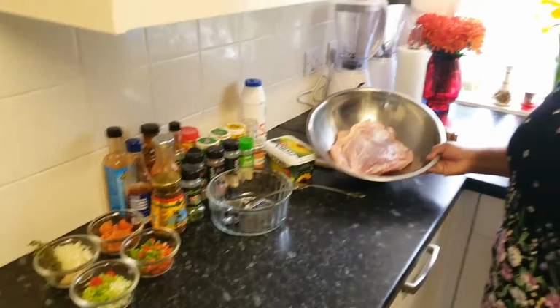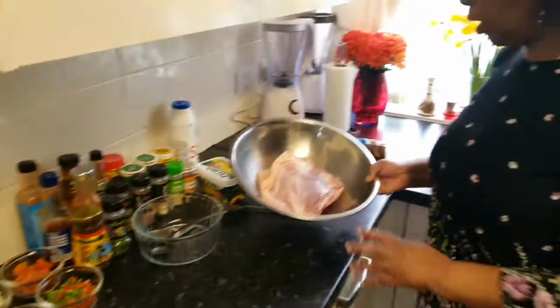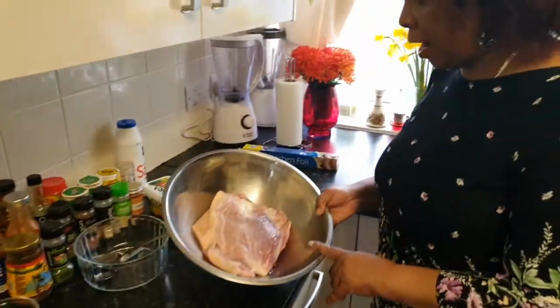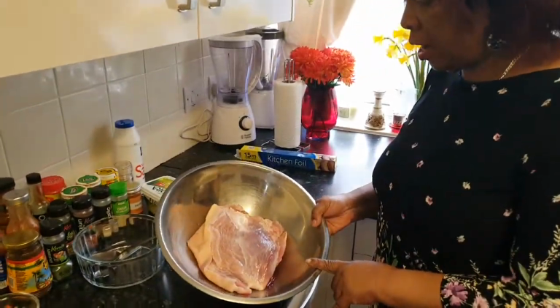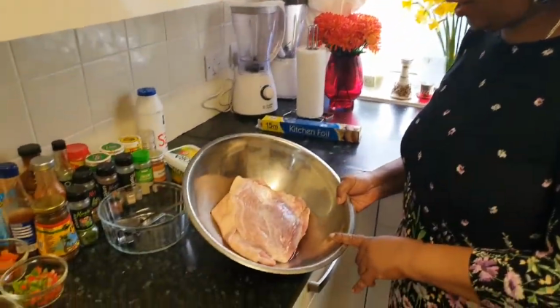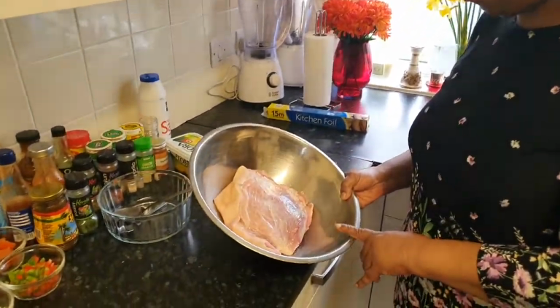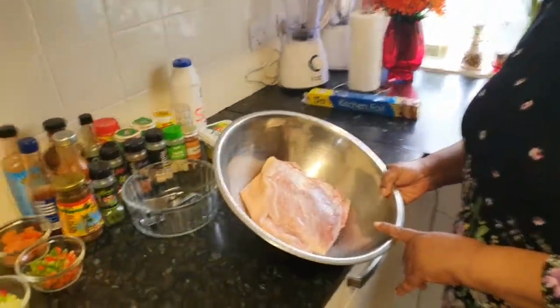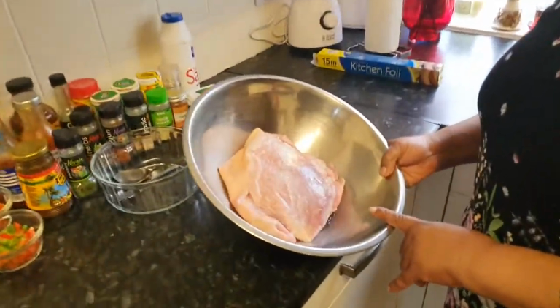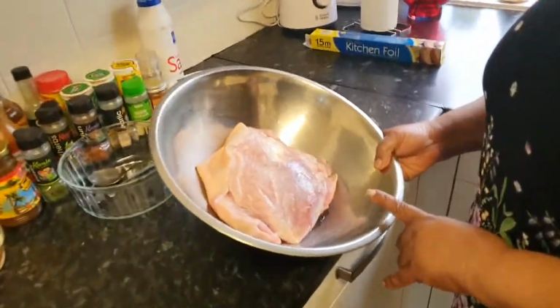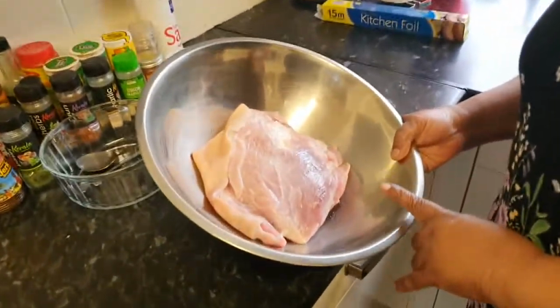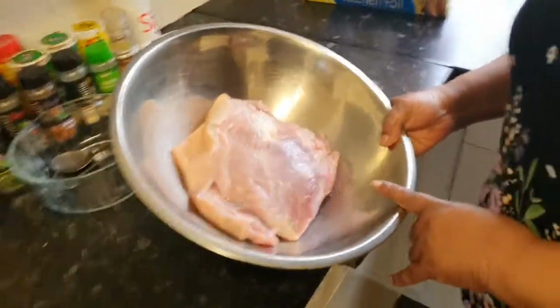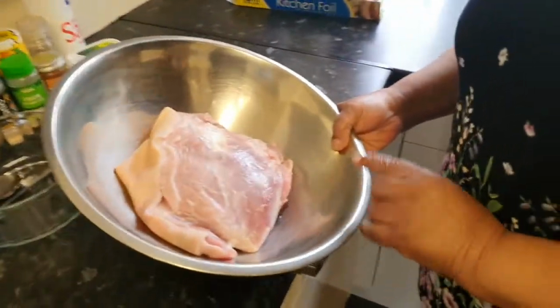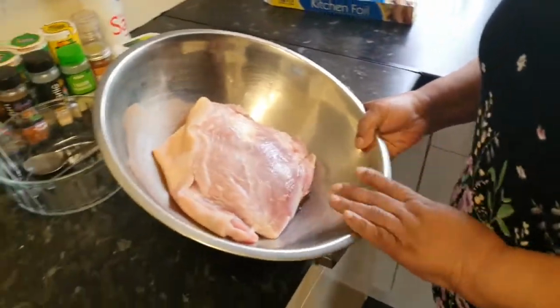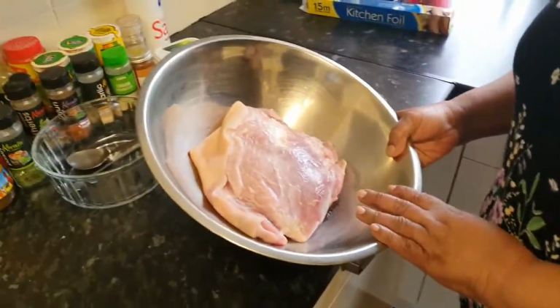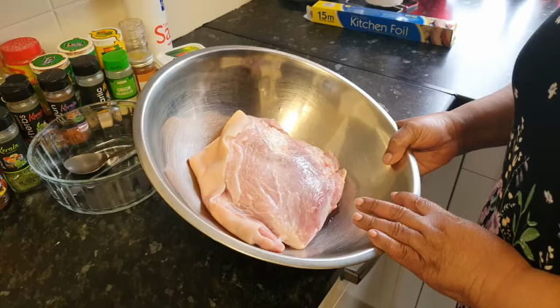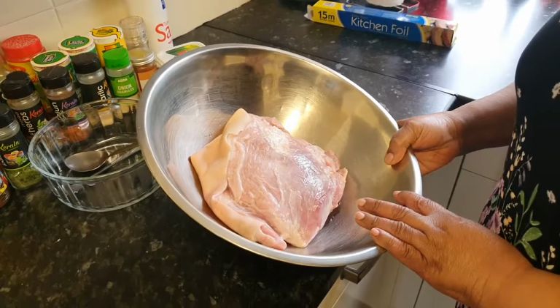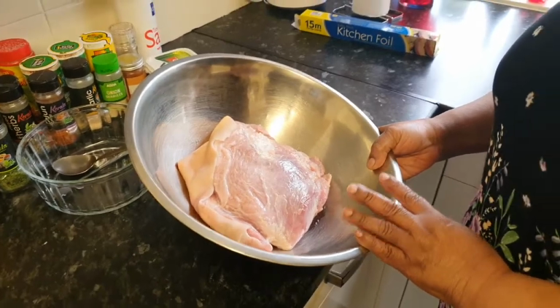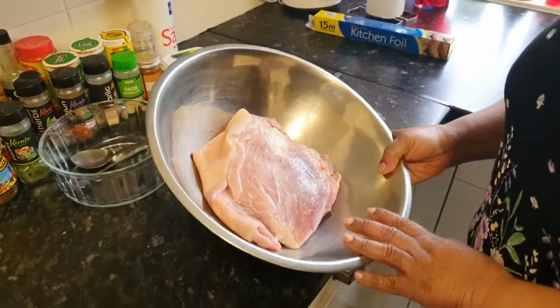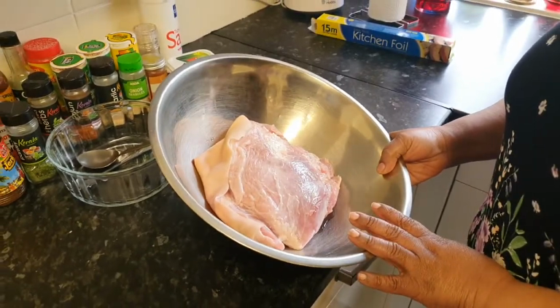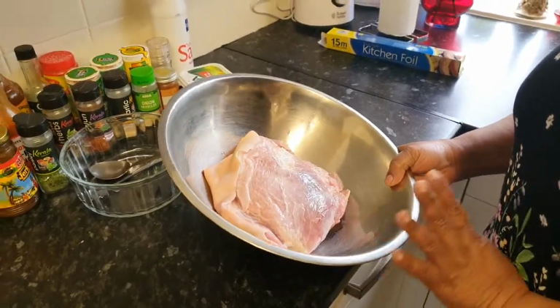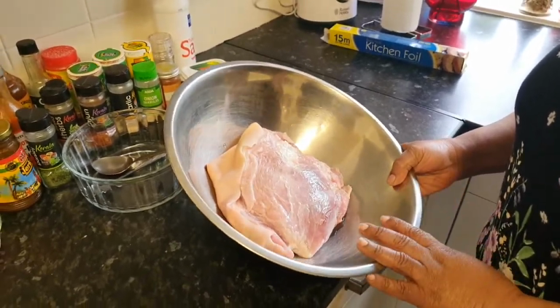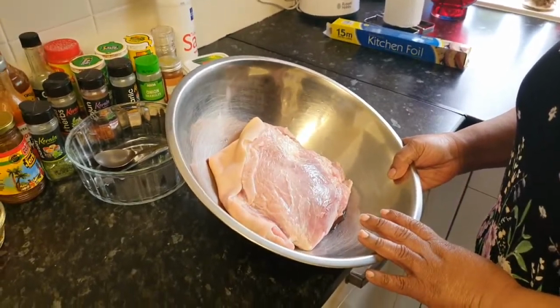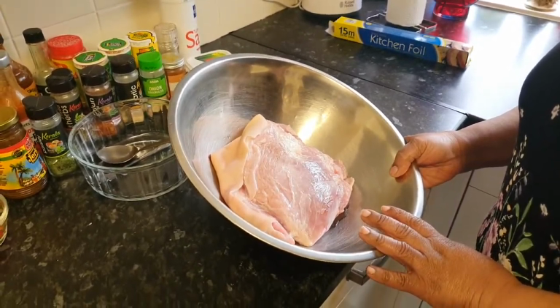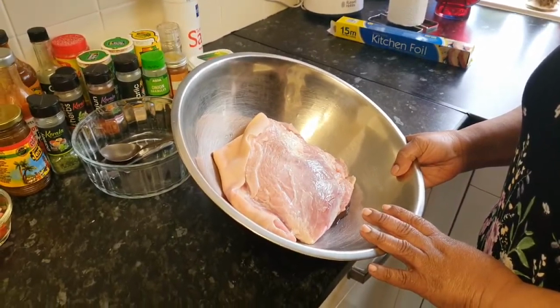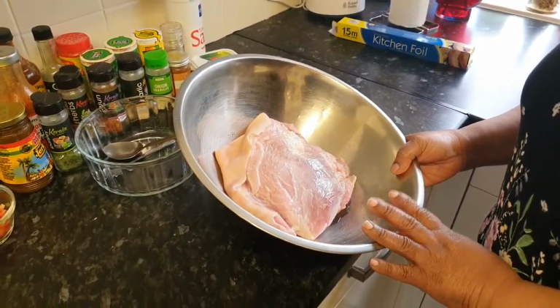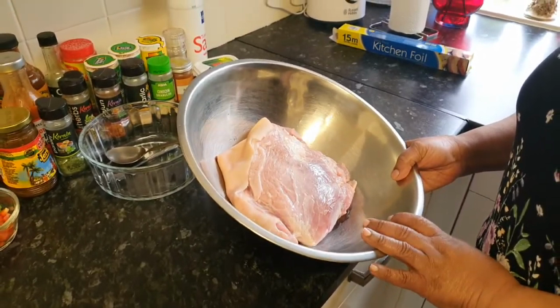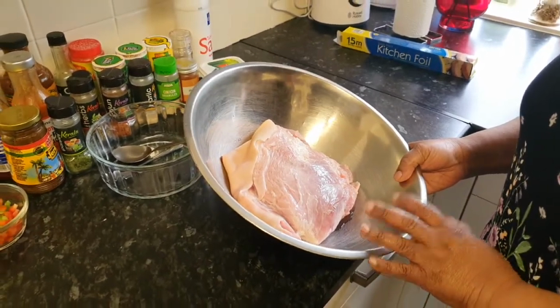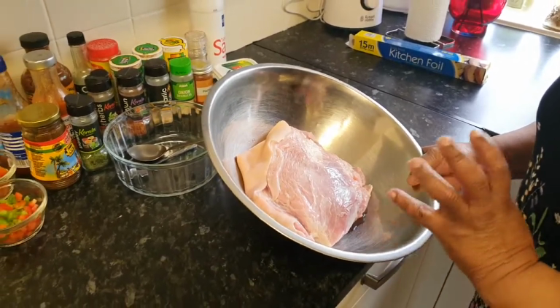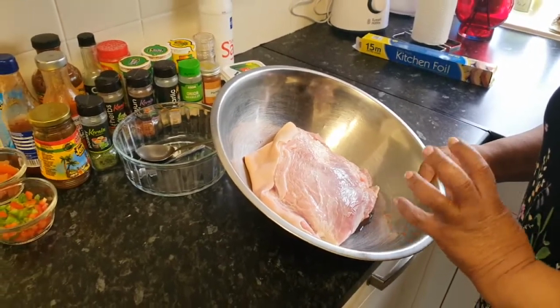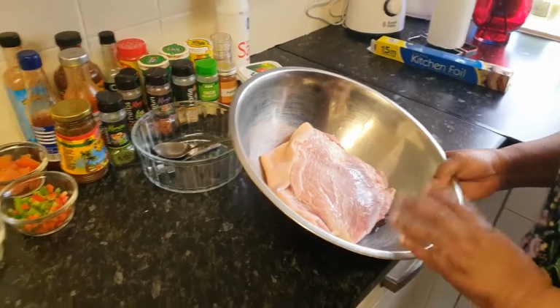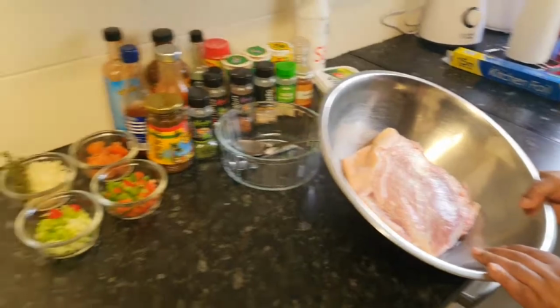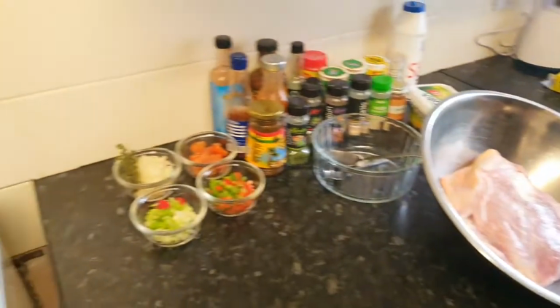My pork is right here. It's all washed and it's ready for seasoning. So I'm going to give my hands a good wash and then I'm going to get stuck straight into it.